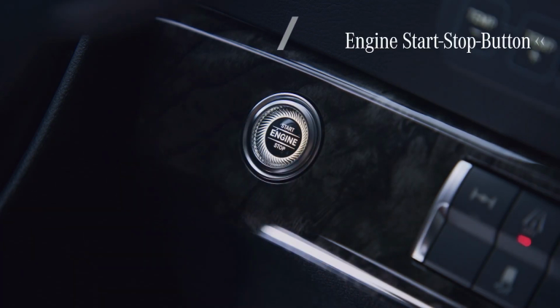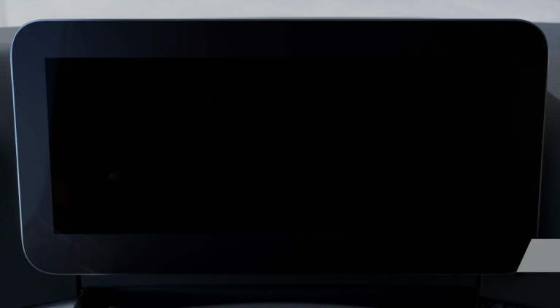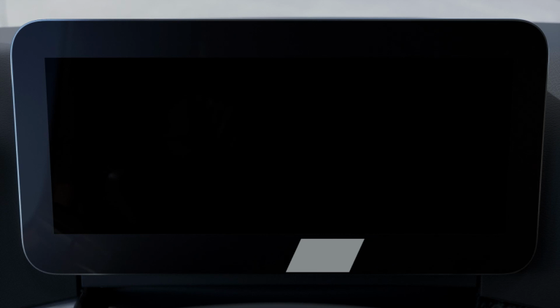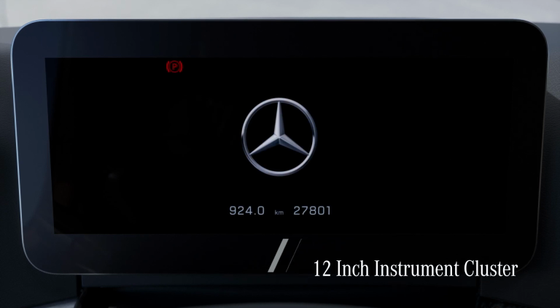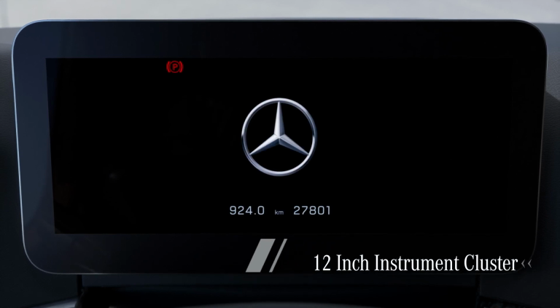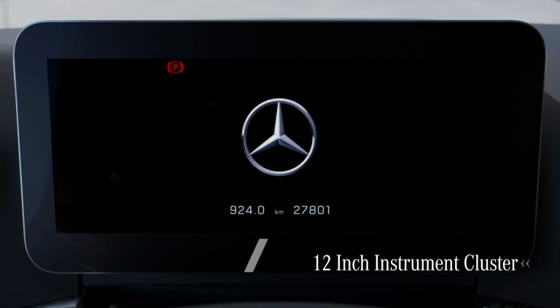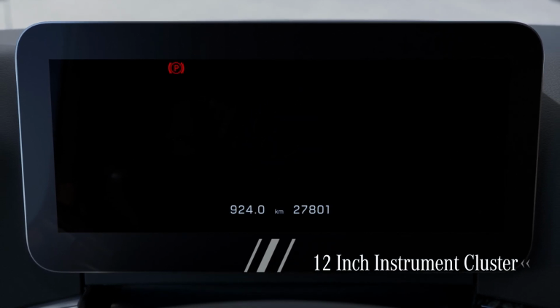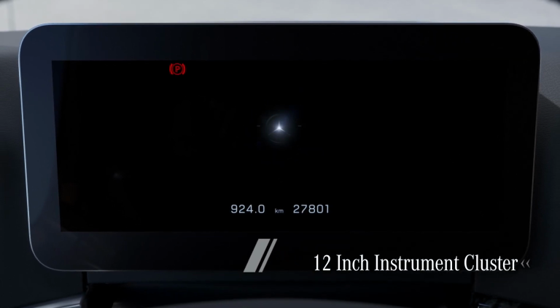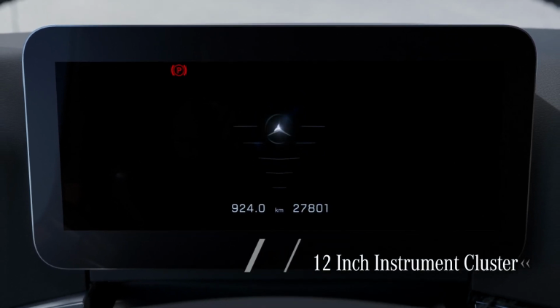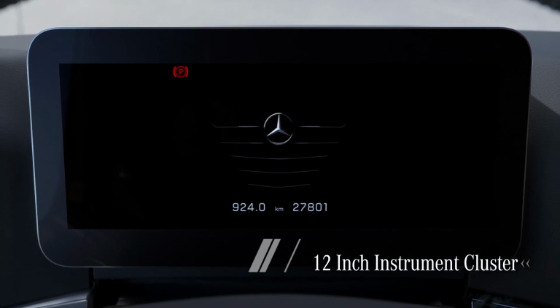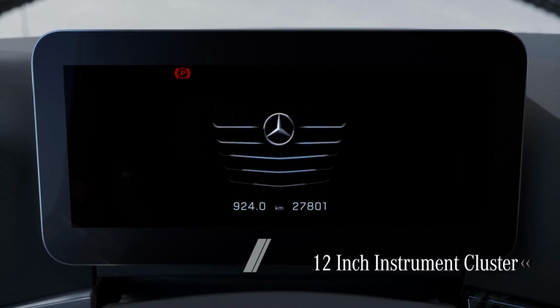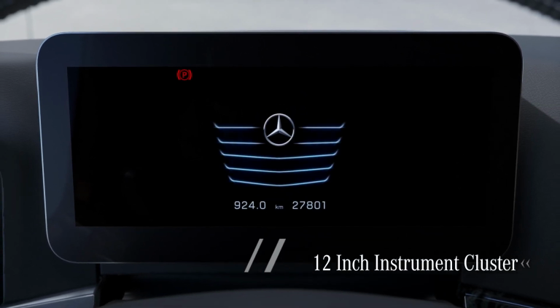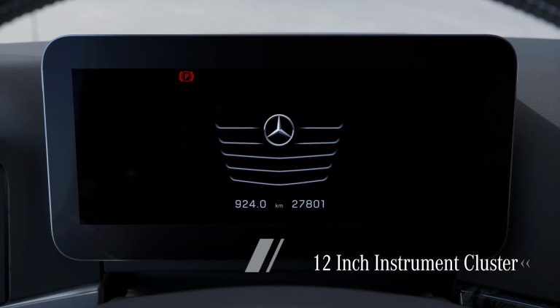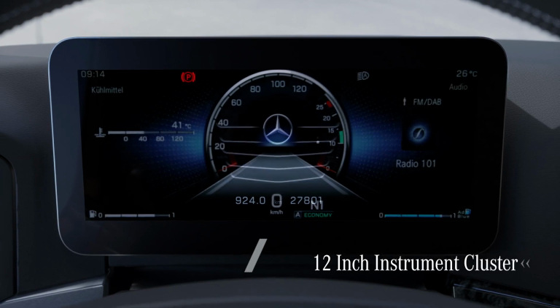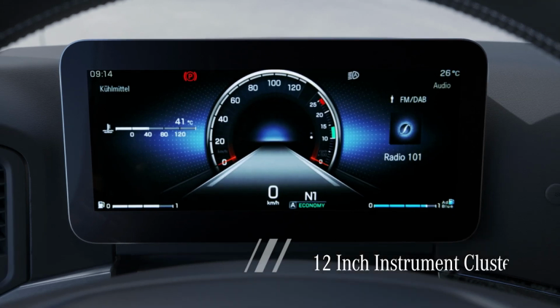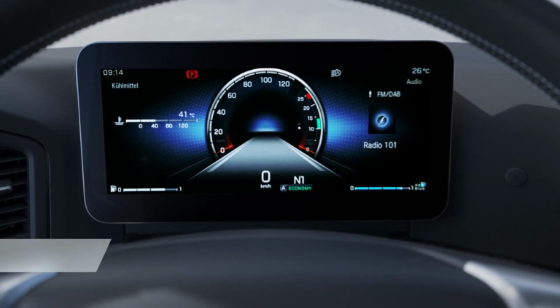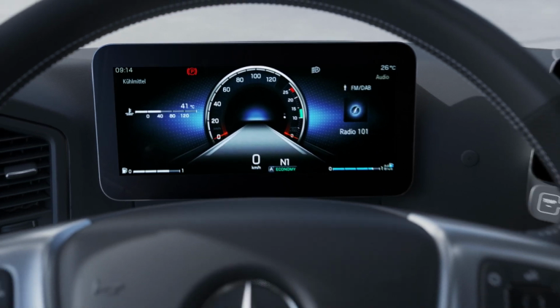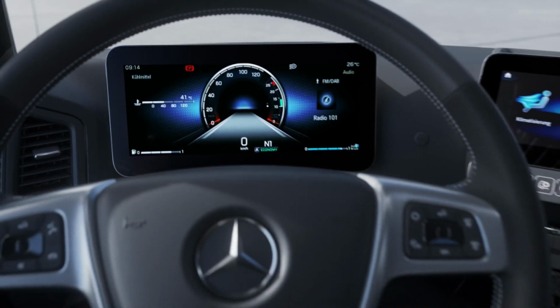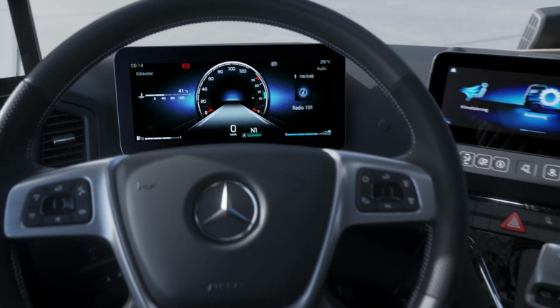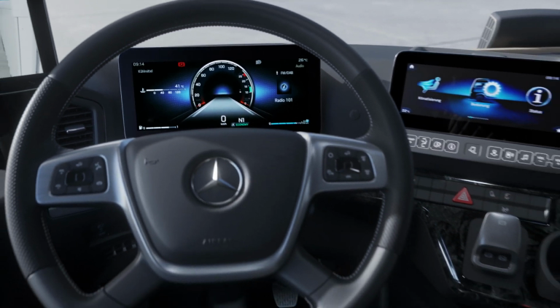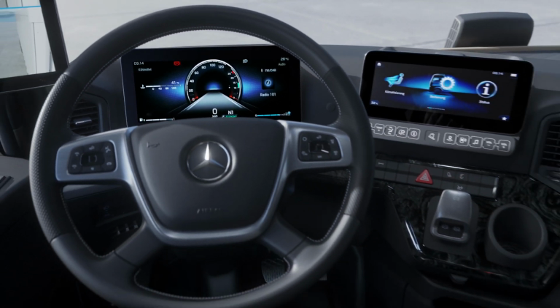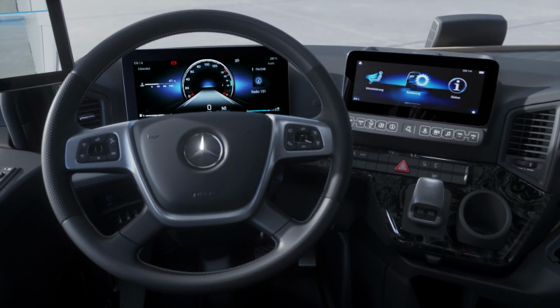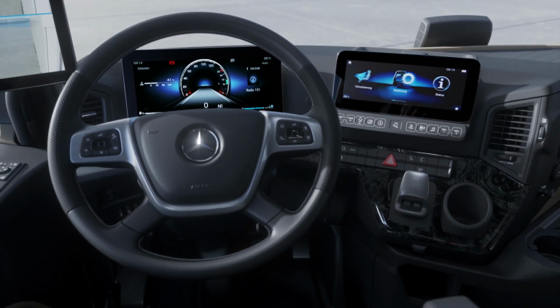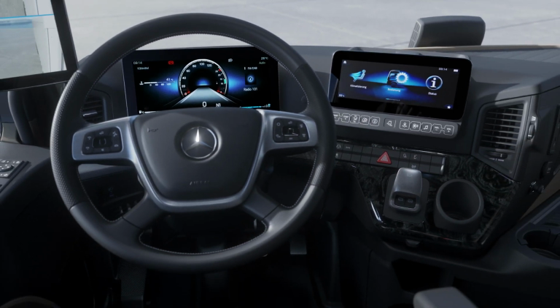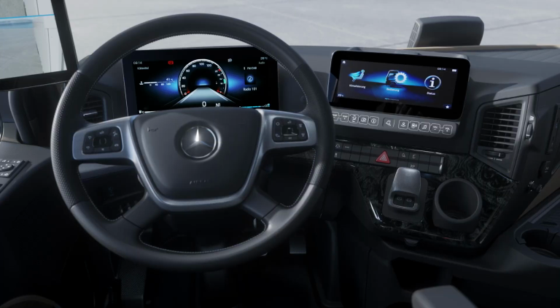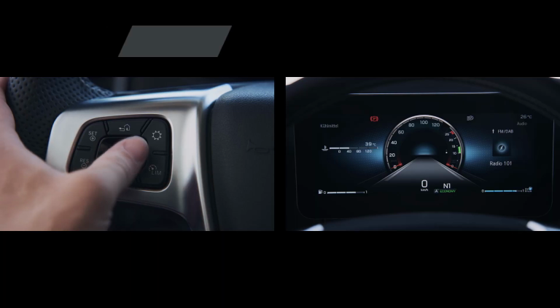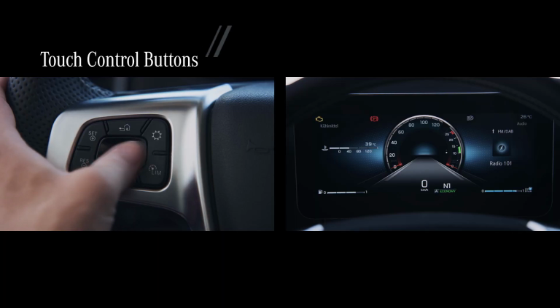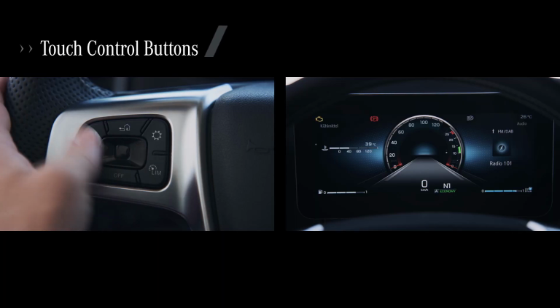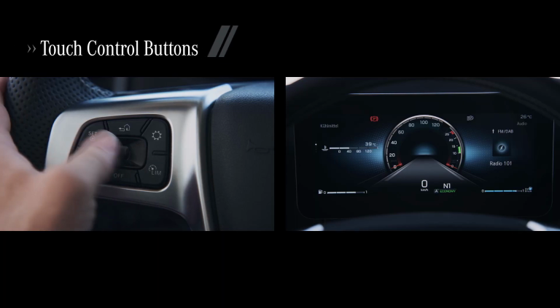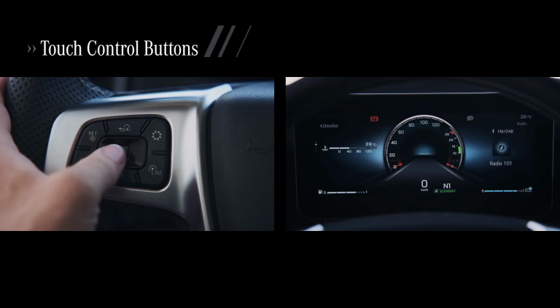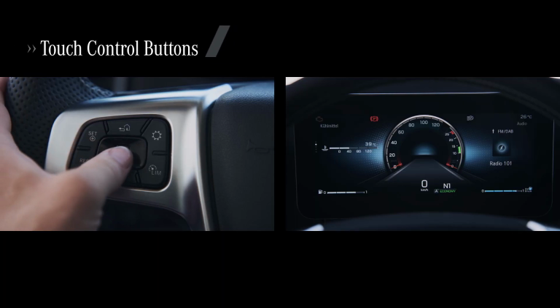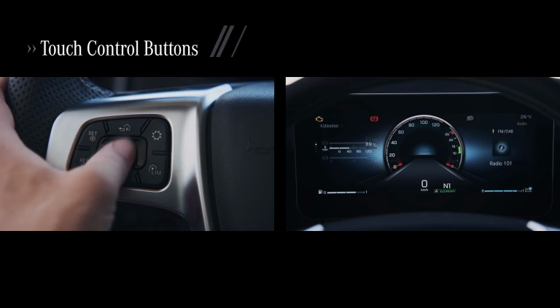The fully digital 12-inch instrument cluster offers plenty of opportunity to make individual adjustments to the driver's trip and vehicle information settings. And it's easy to operate using the new touch control buttons.